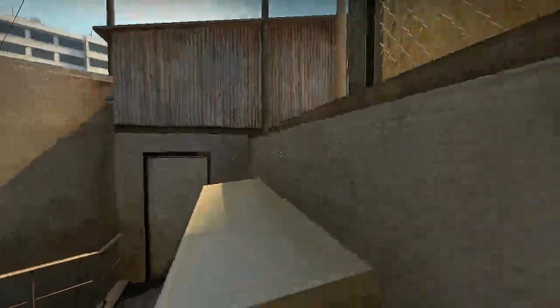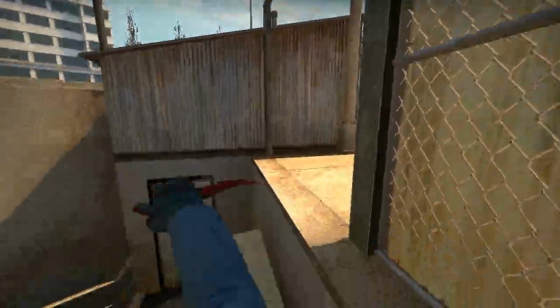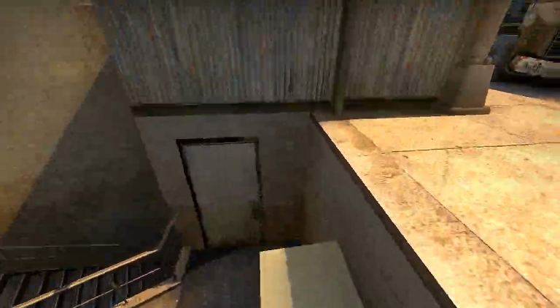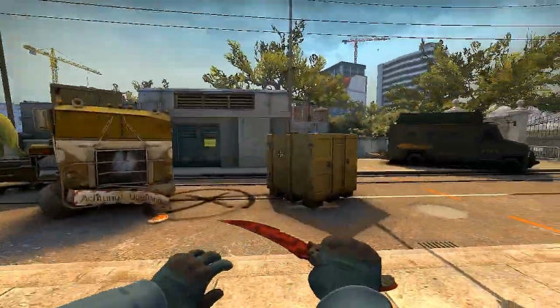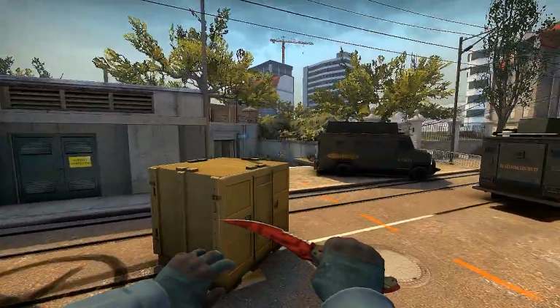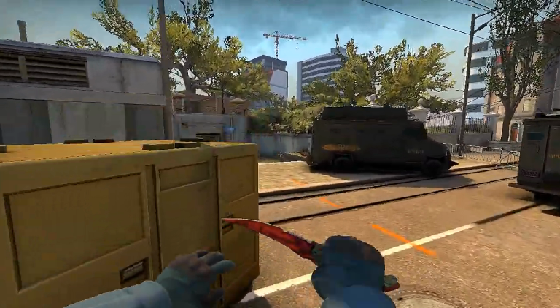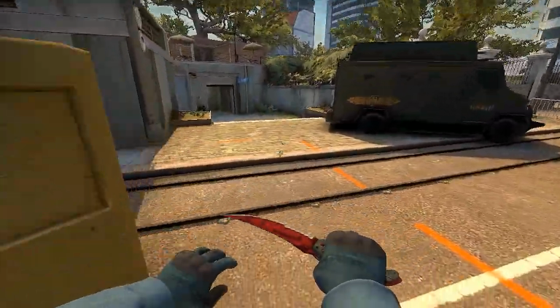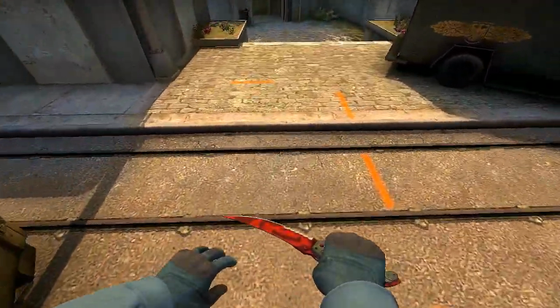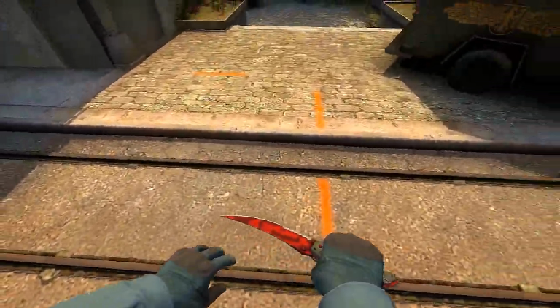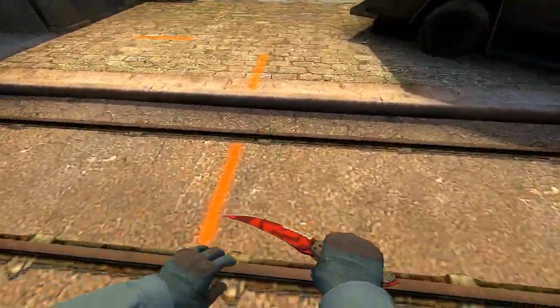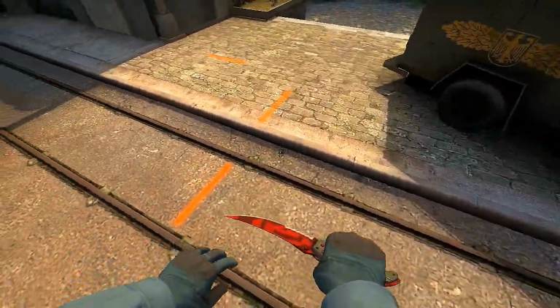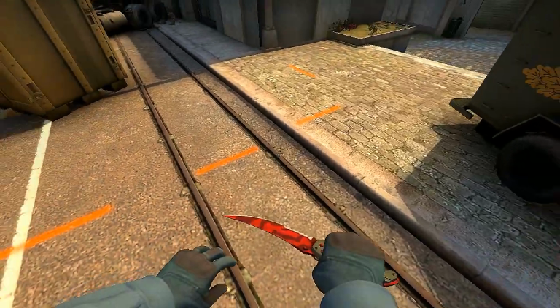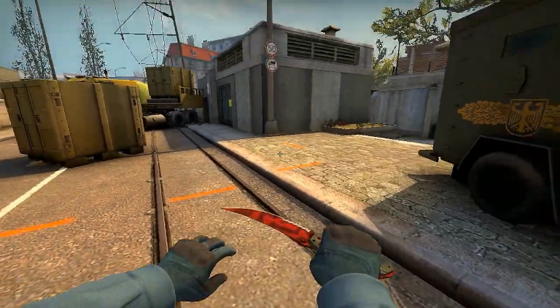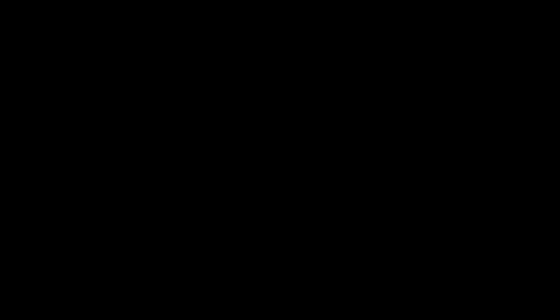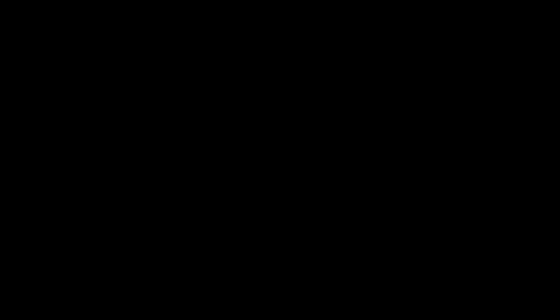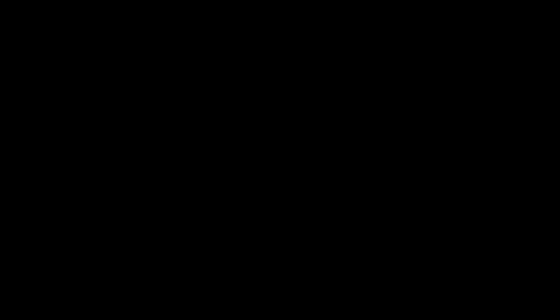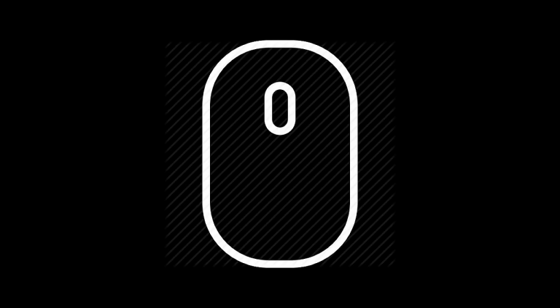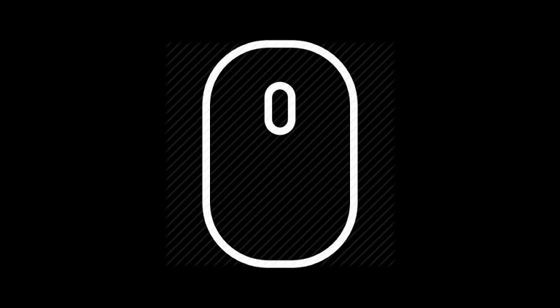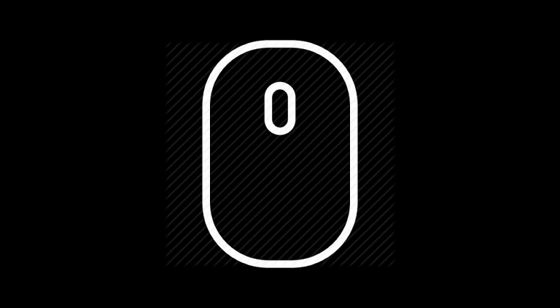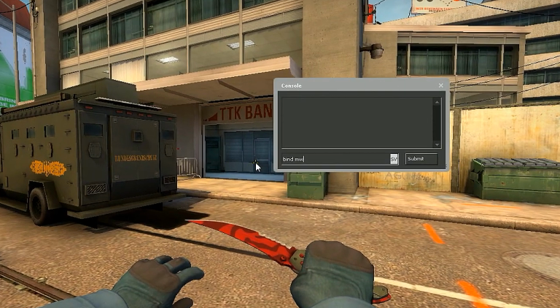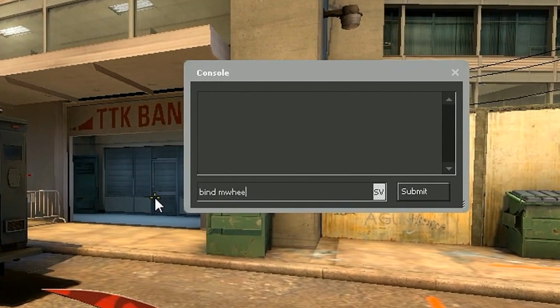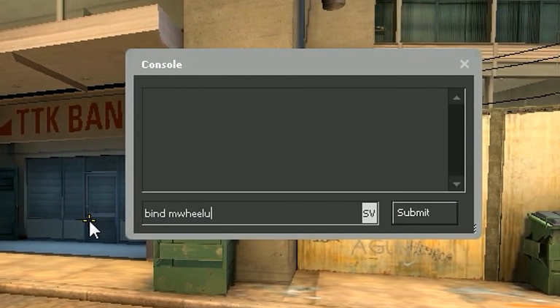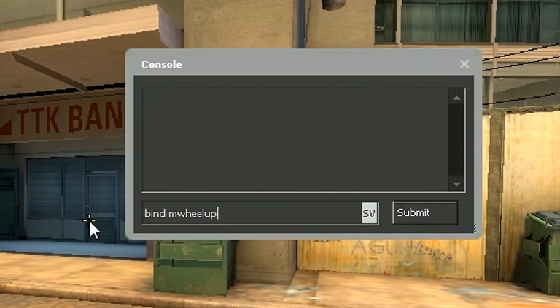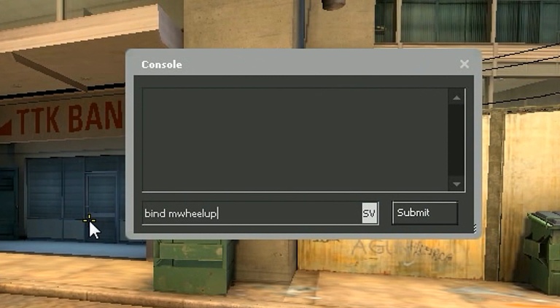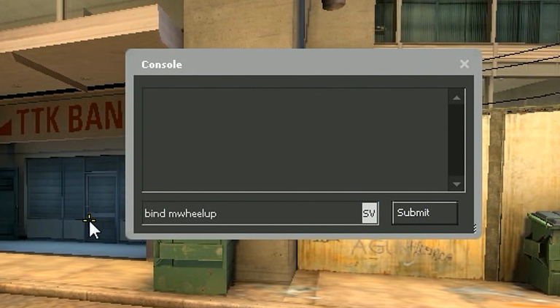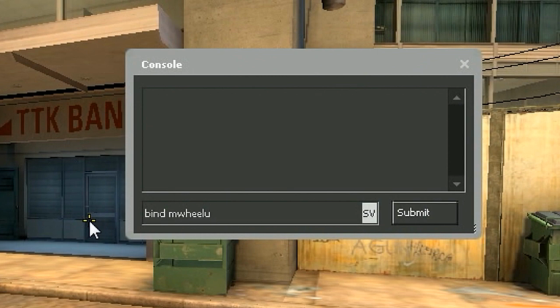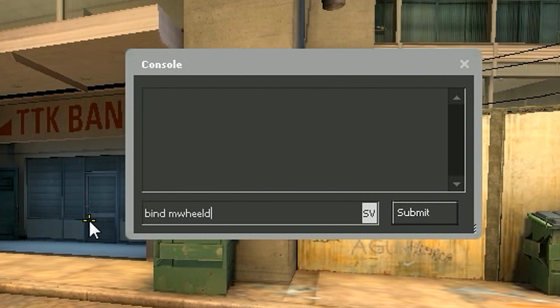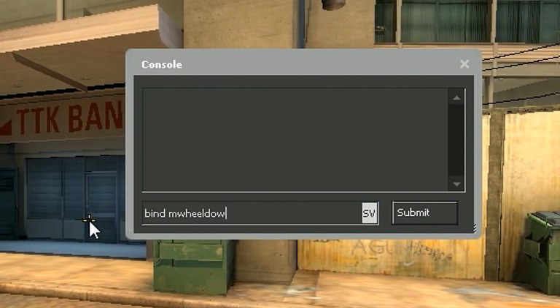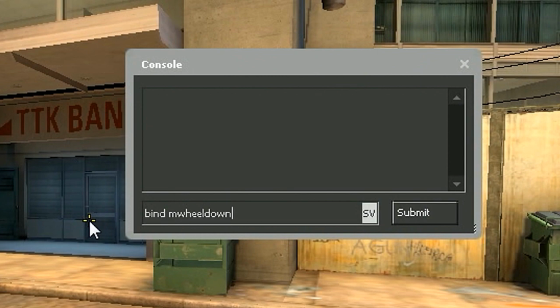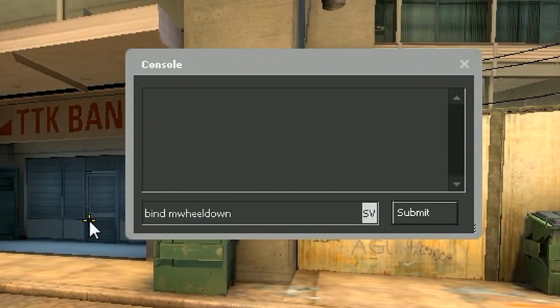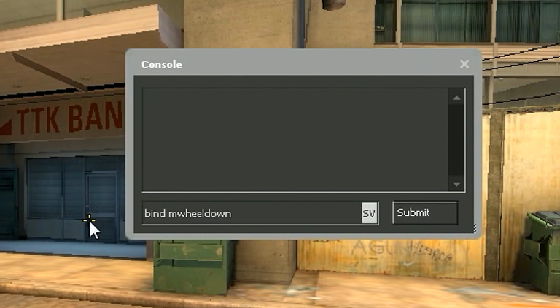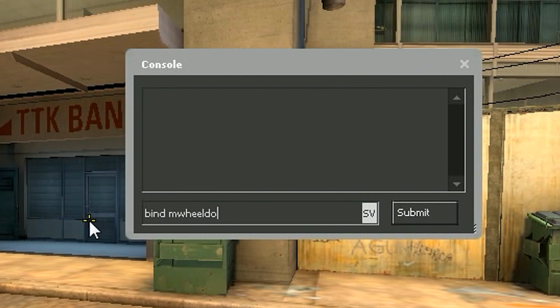The first rule of bunny jumping is that you need to bind the jump to something spammable for when you land. For example, the mouse wheel. Some people like to scroll up to jump and some like to scroll down. This is a personal preference.